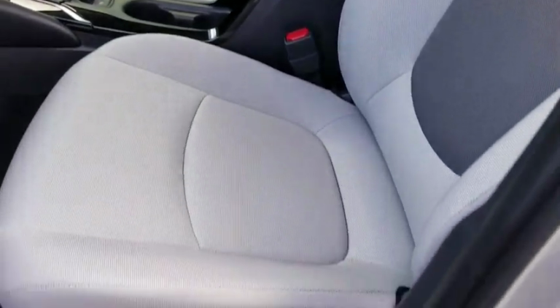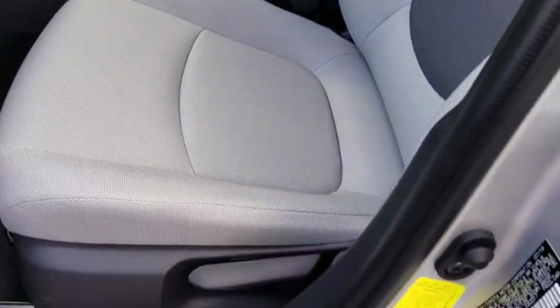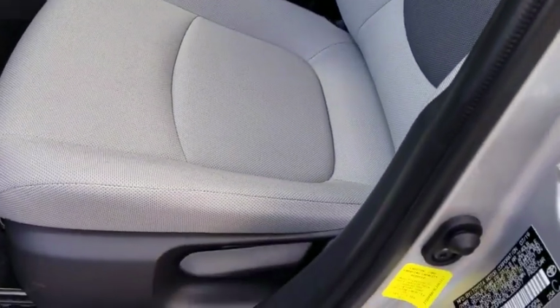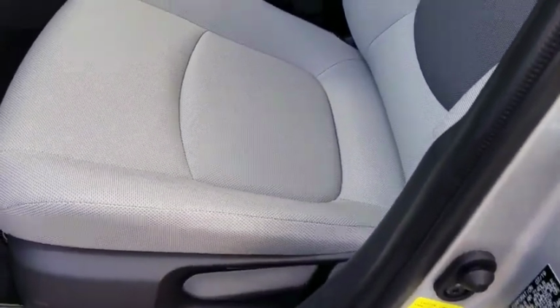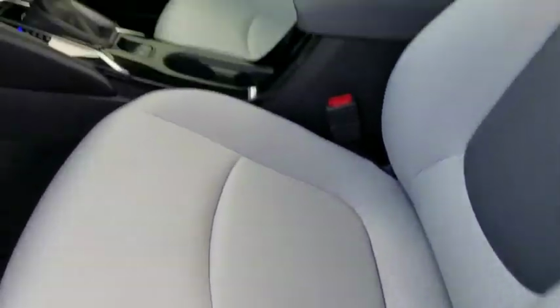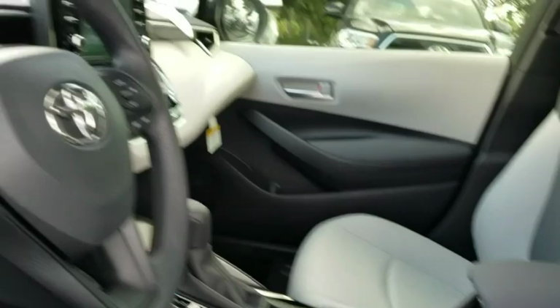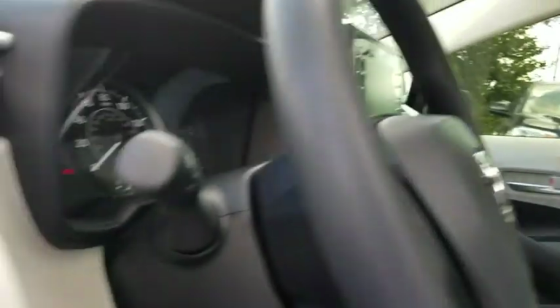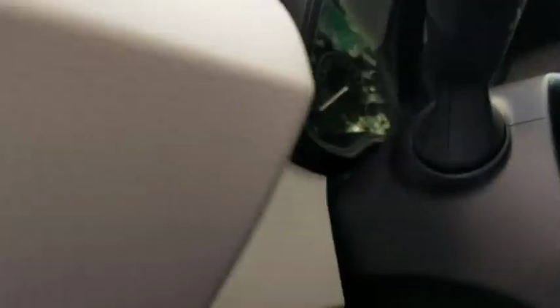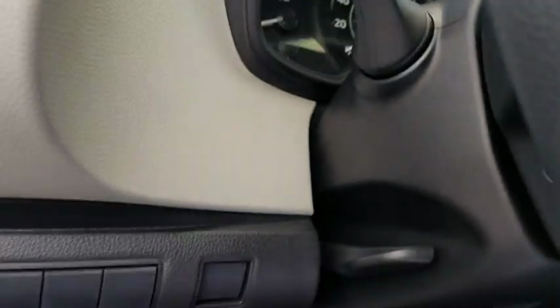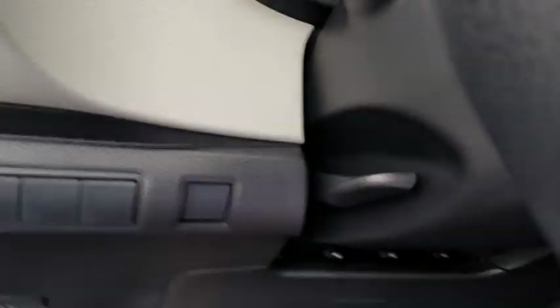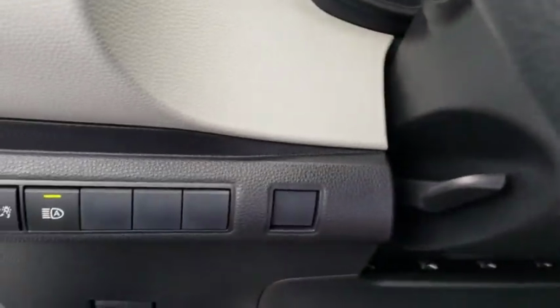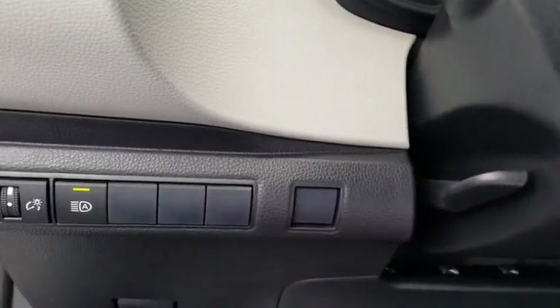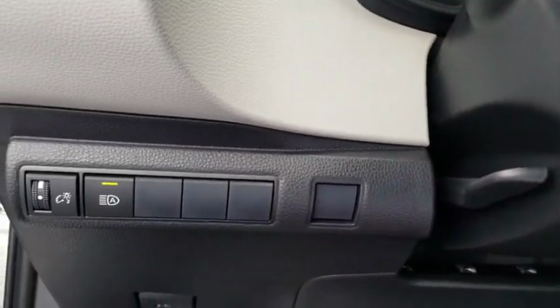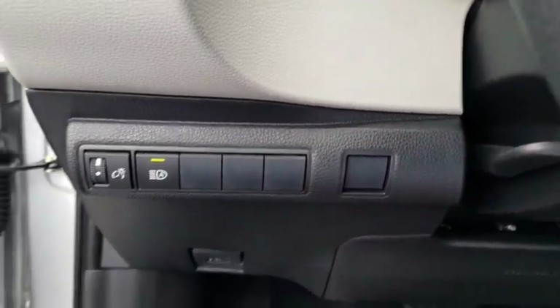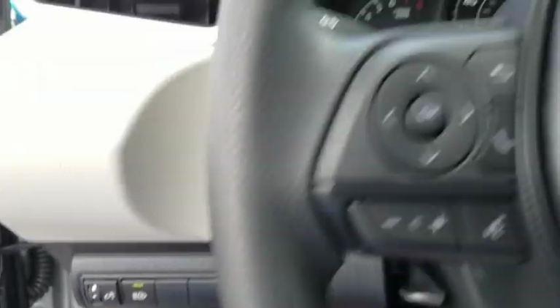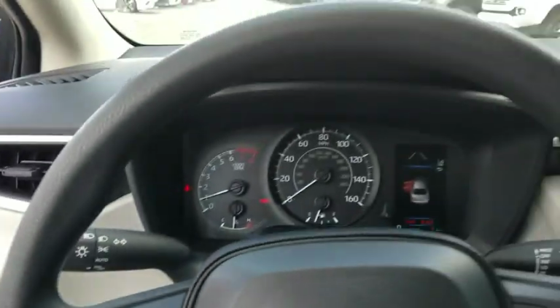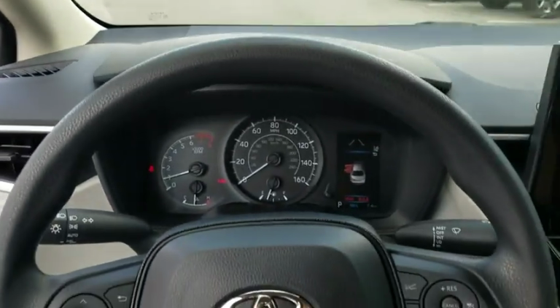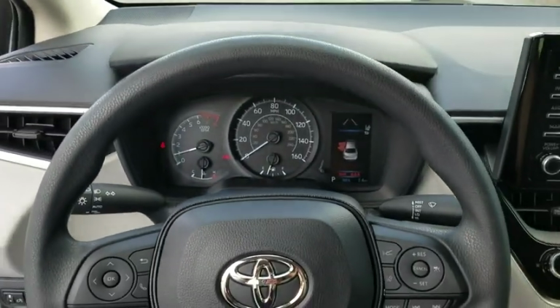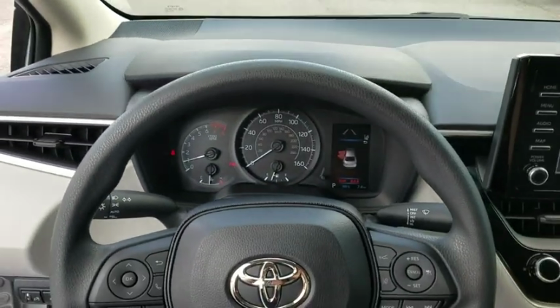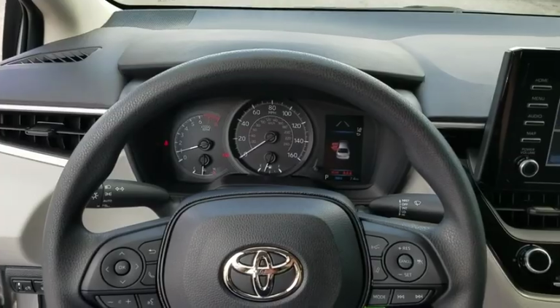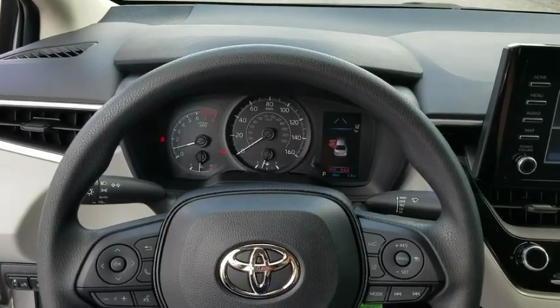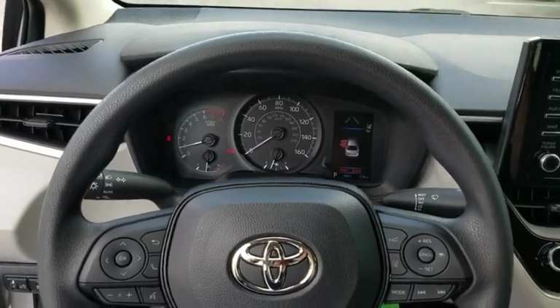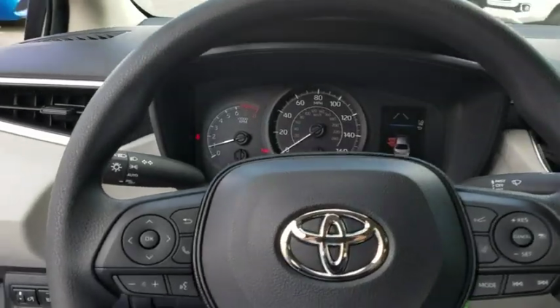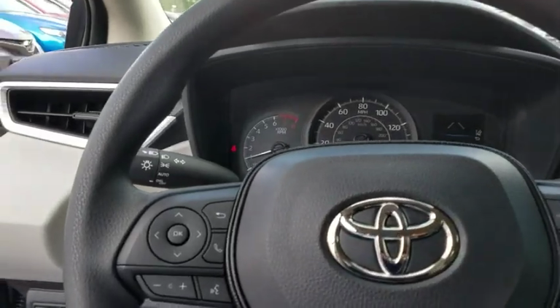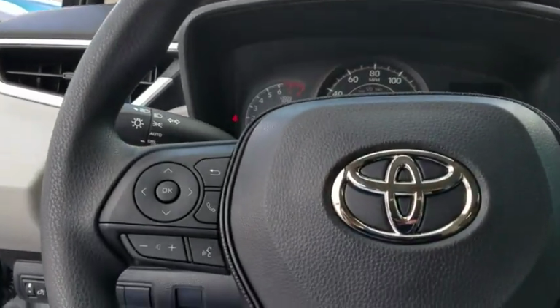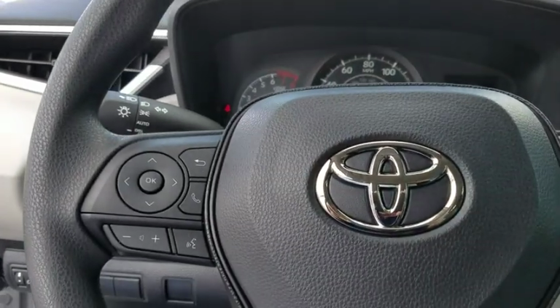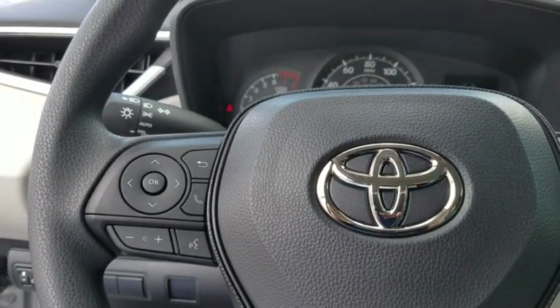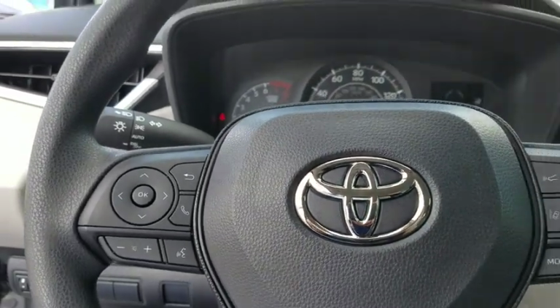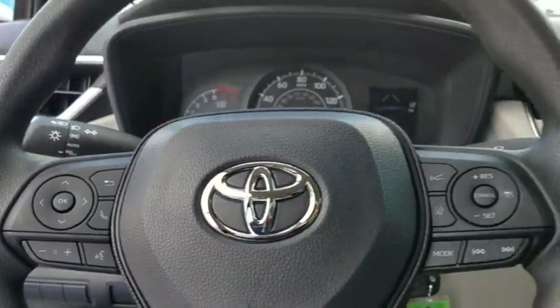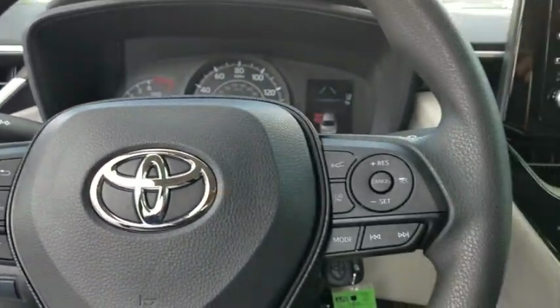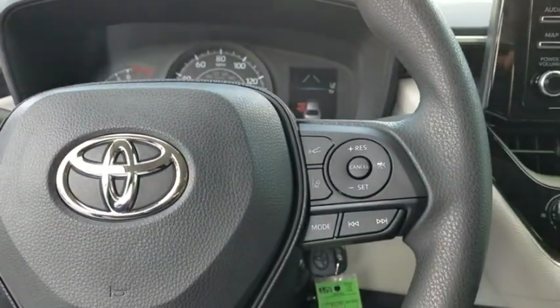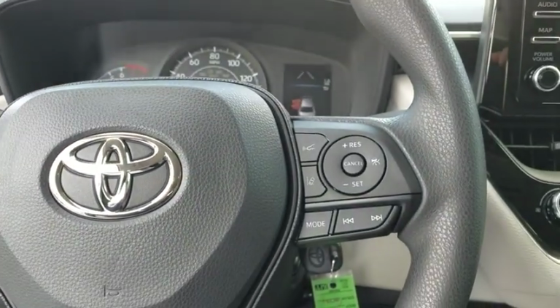Front reading lamps, driver vanity mirror, tilt steering wheel, front bucket seats, passenger vanity mirror, speed control, front wheel independent suspension, low tire pressure warning, radio data system.